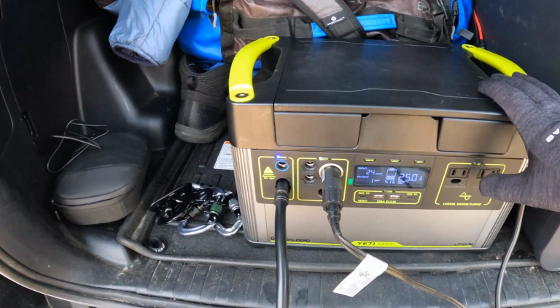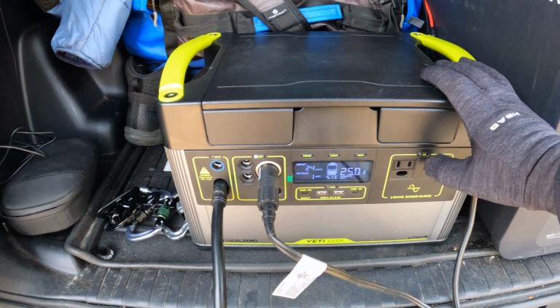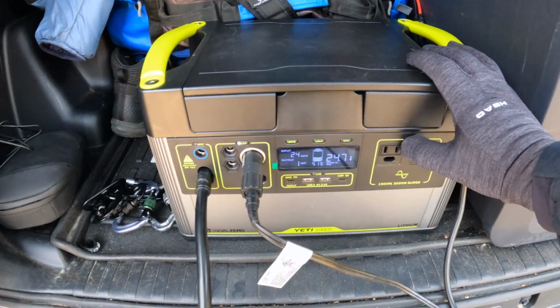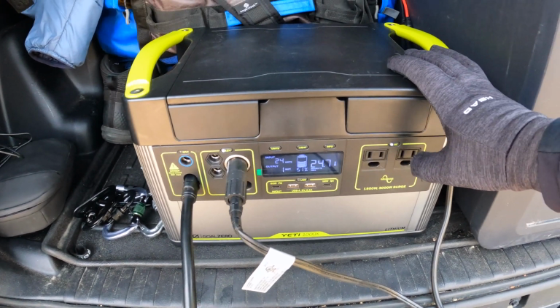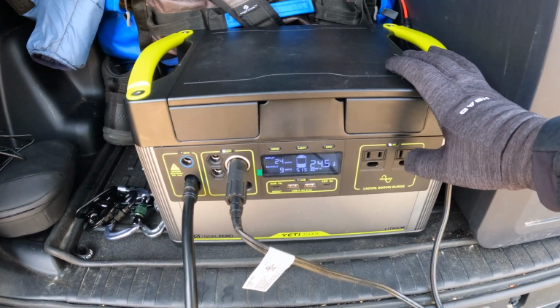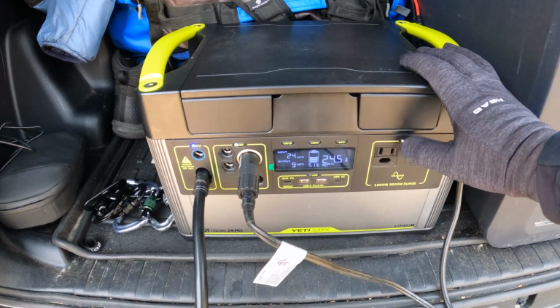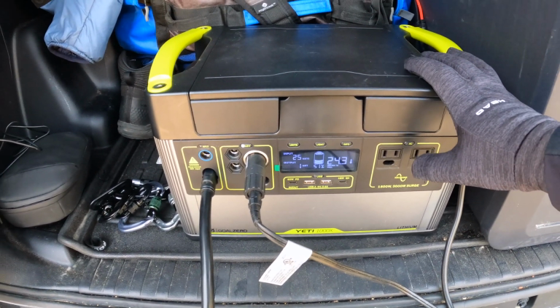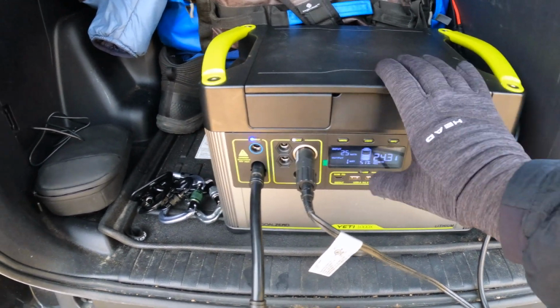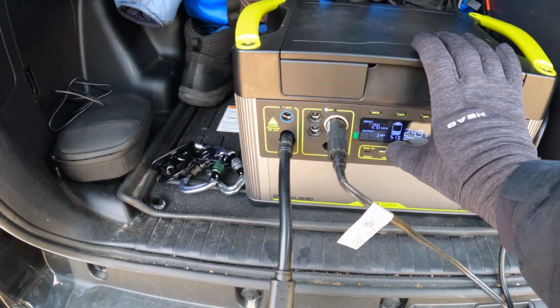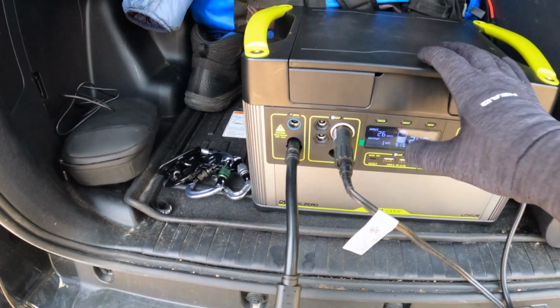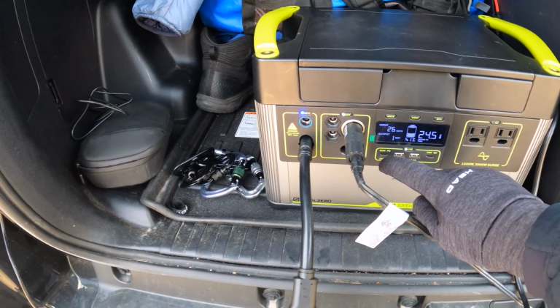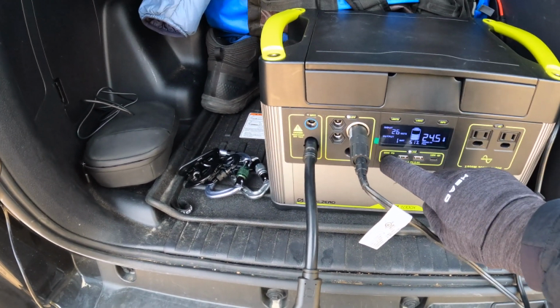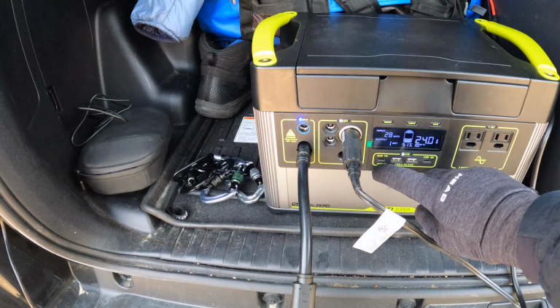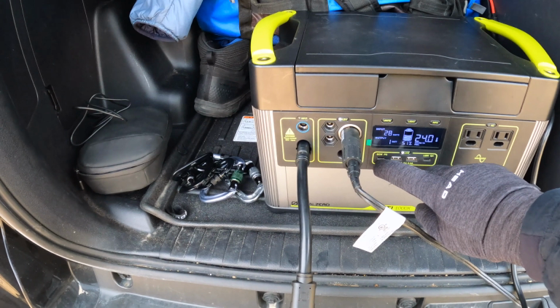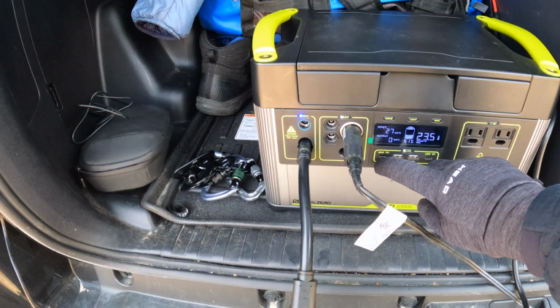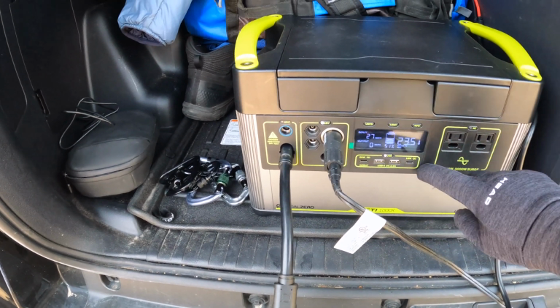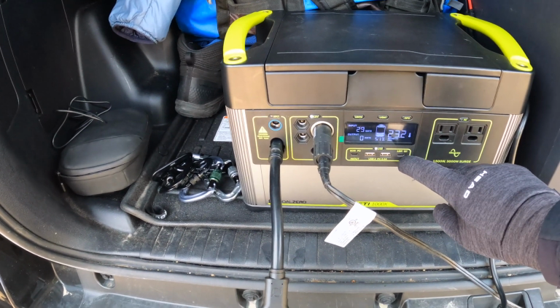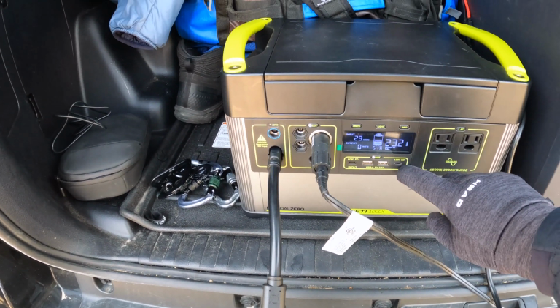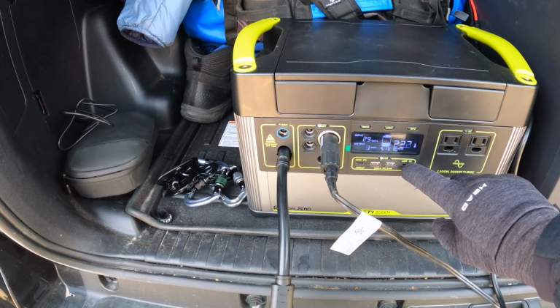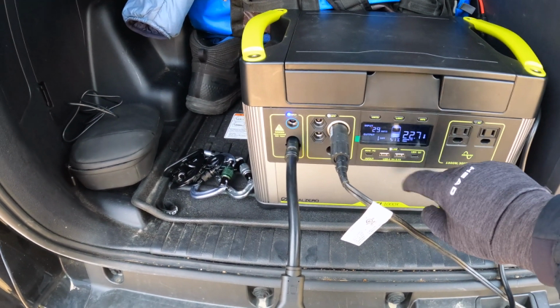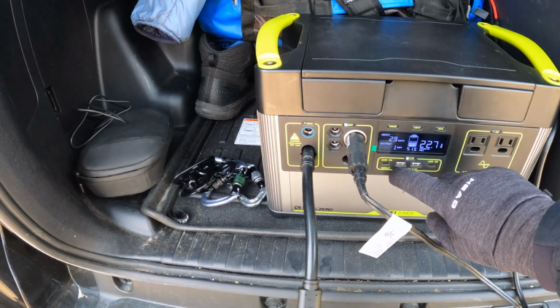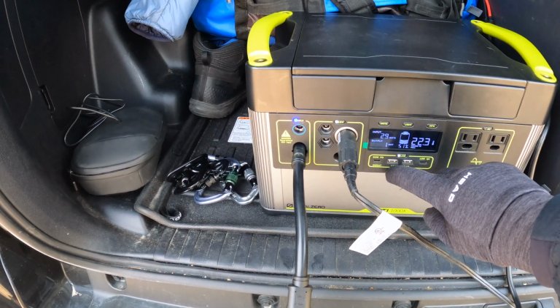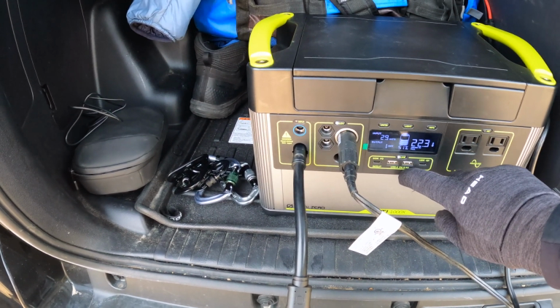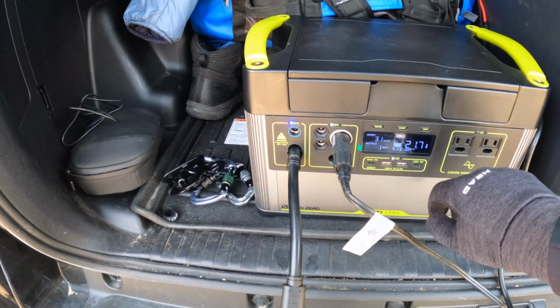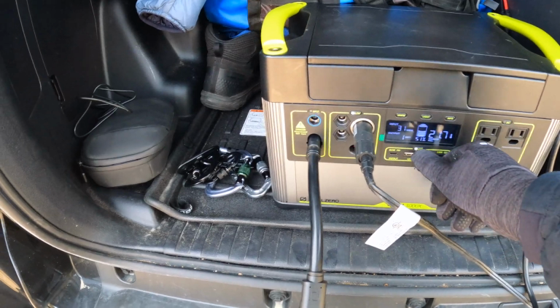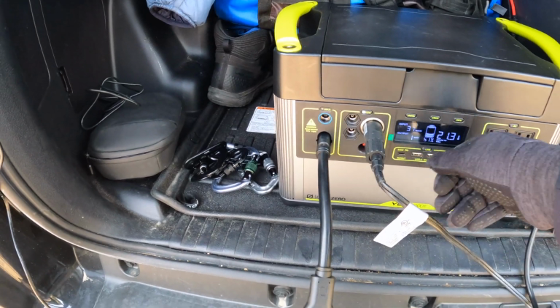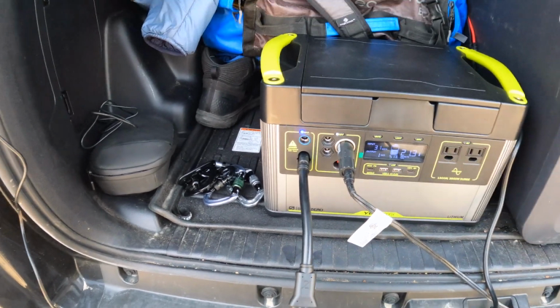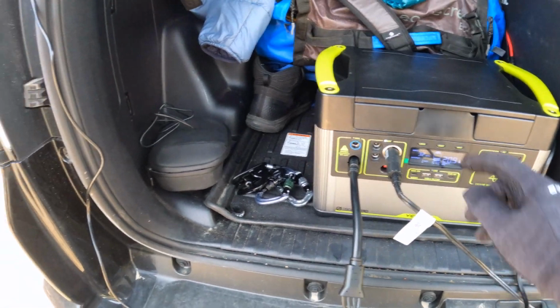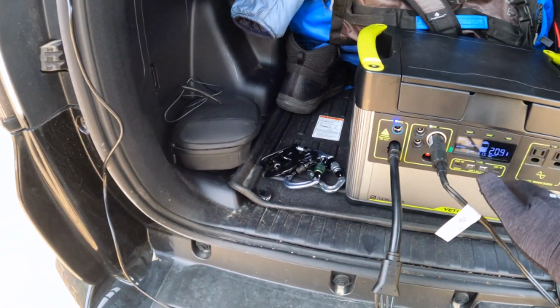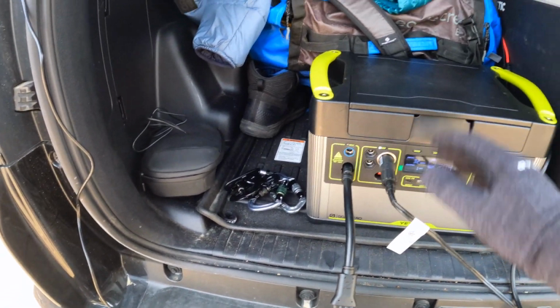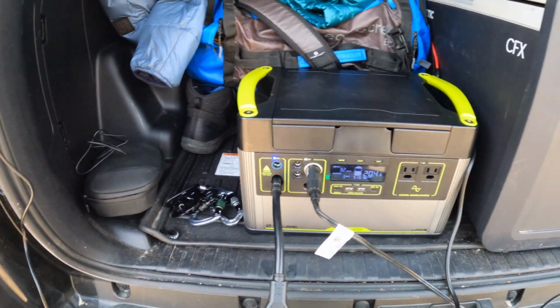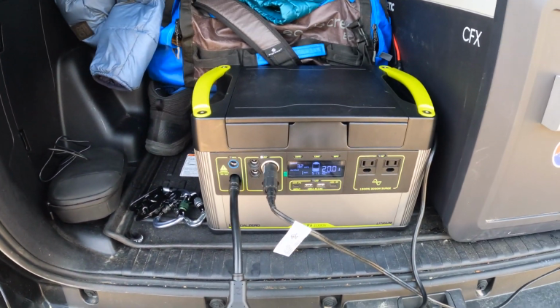If you need to use power, you push the AC button and you're getting power. USB is fantastic — you've got 60 watt super high output USB-C, 18 watt quick charge USB-C, and USB-A at five volts, 2.4 amps. It works fantastic and you can use multiple power things at one time.